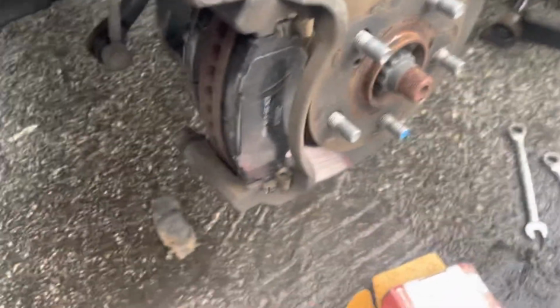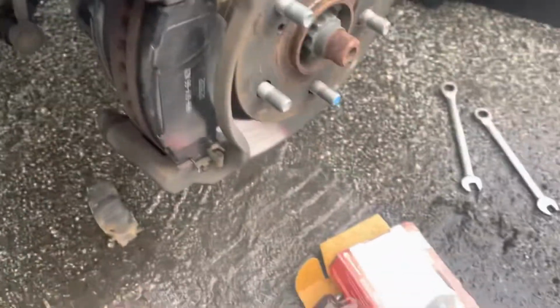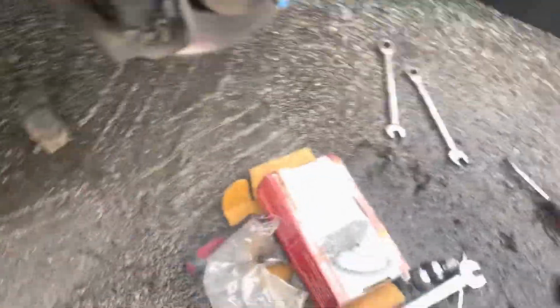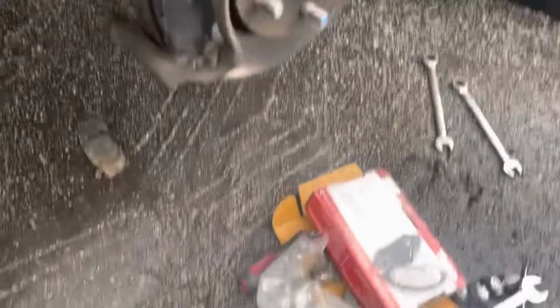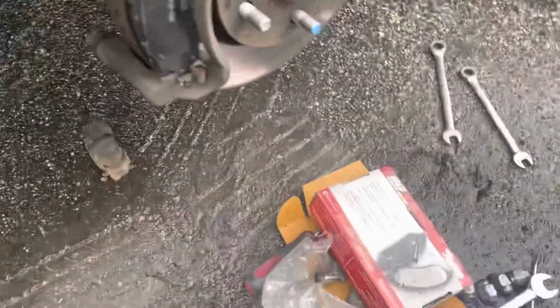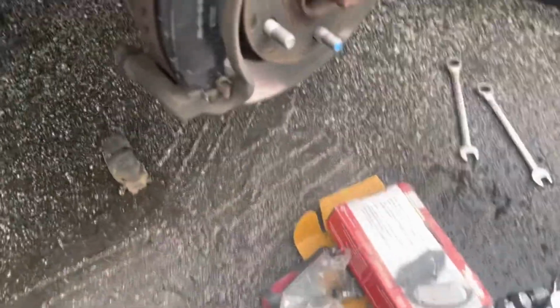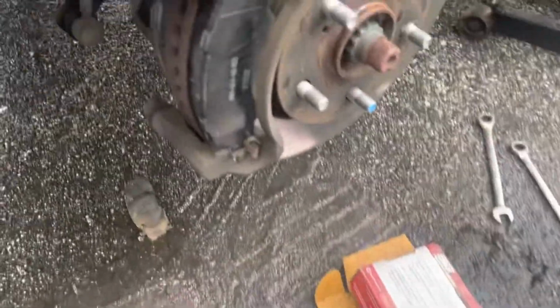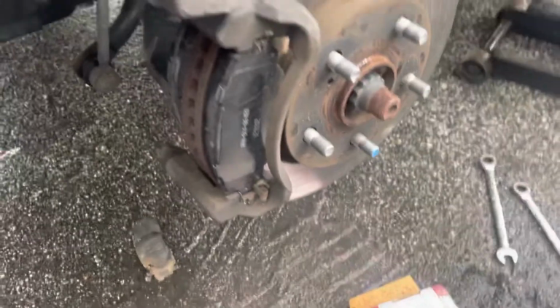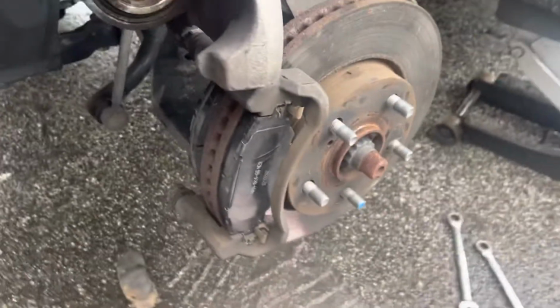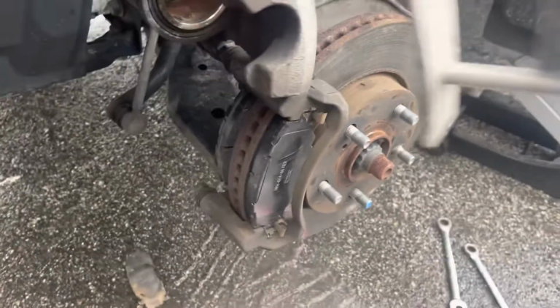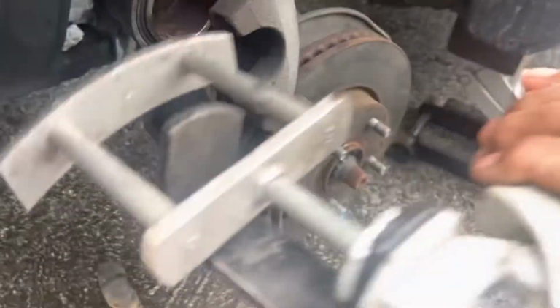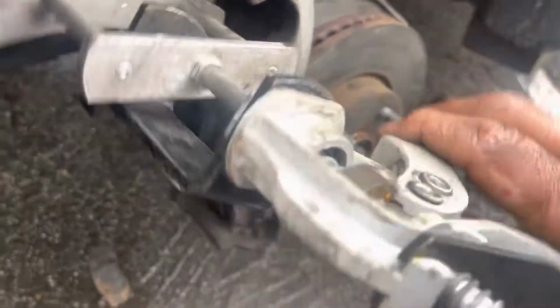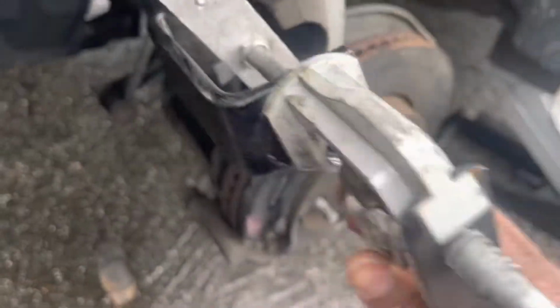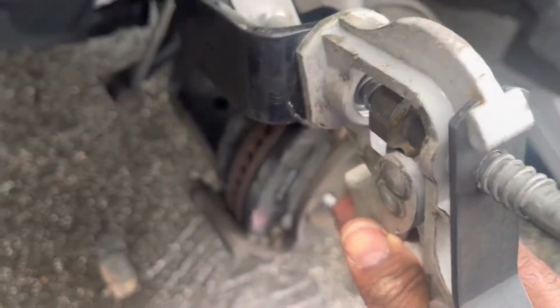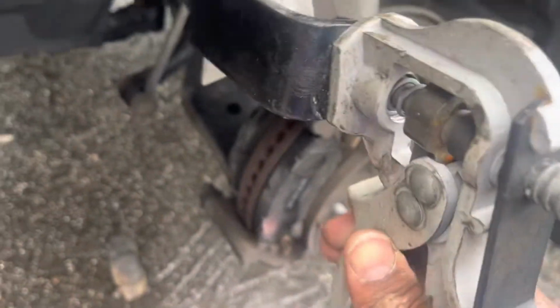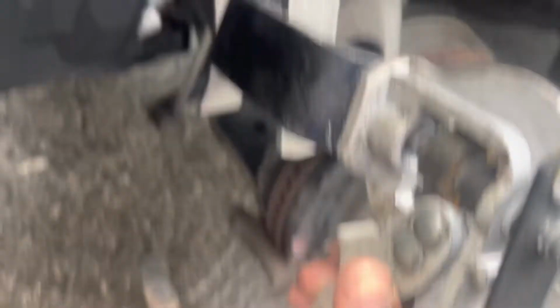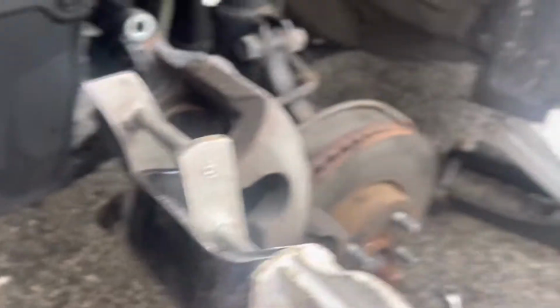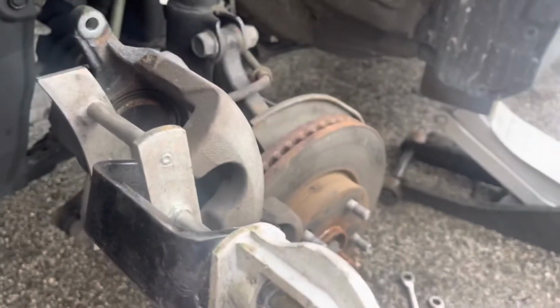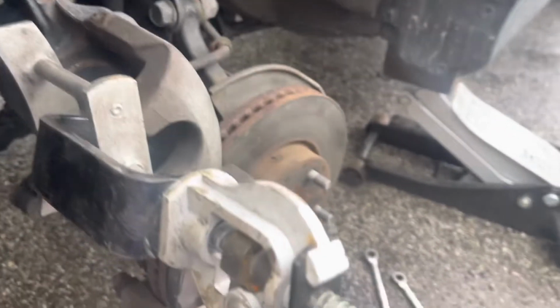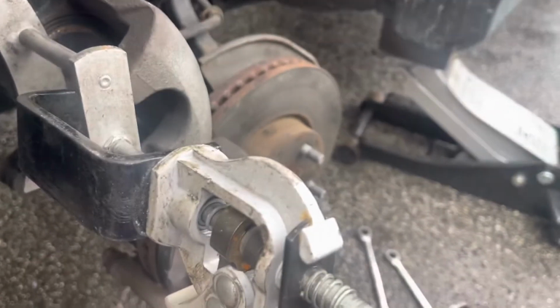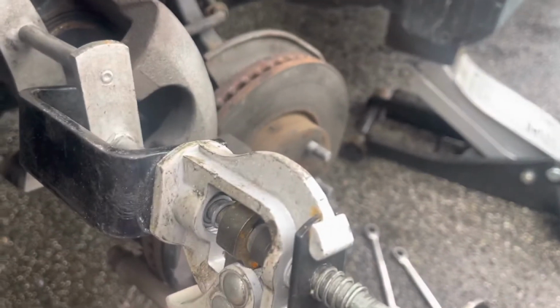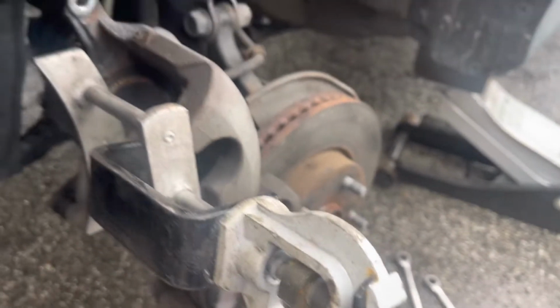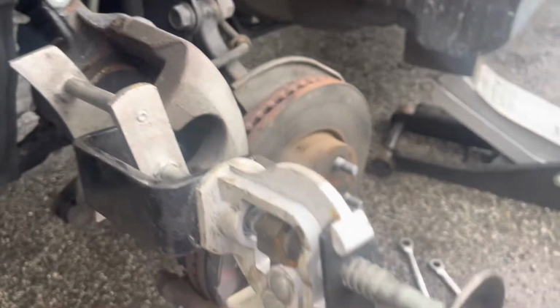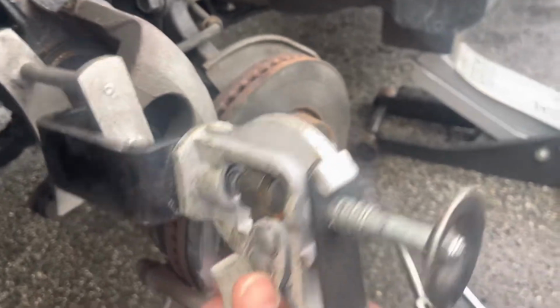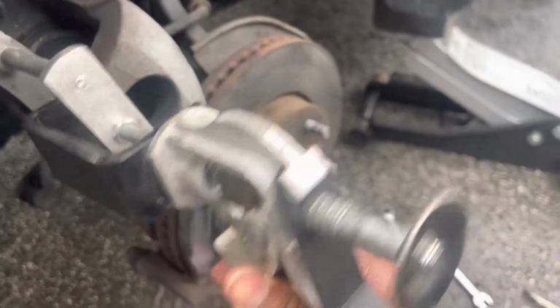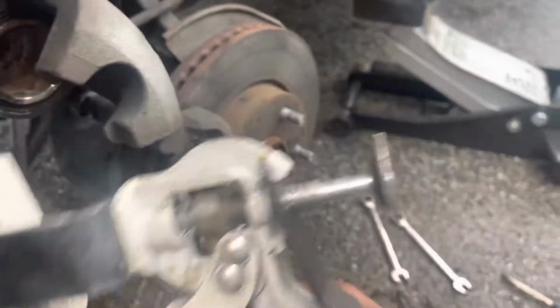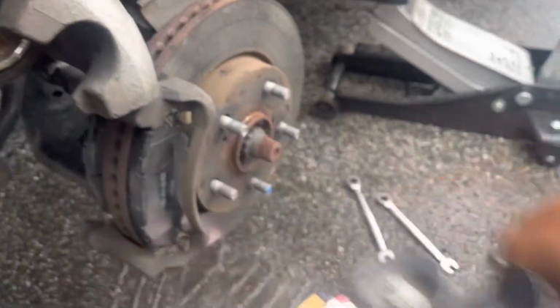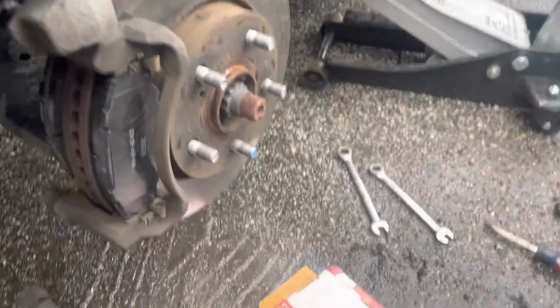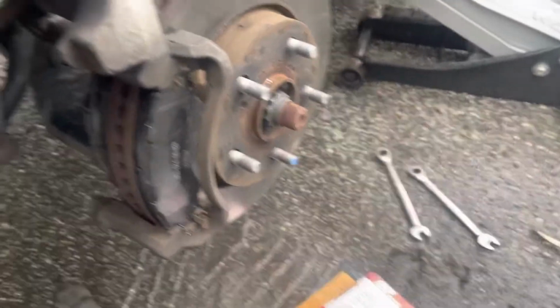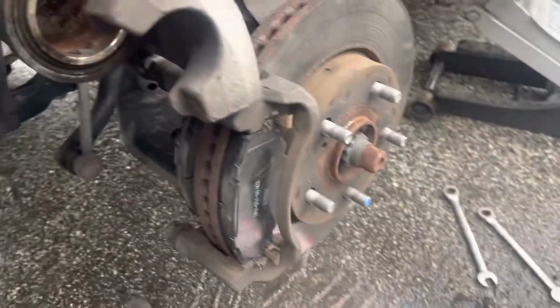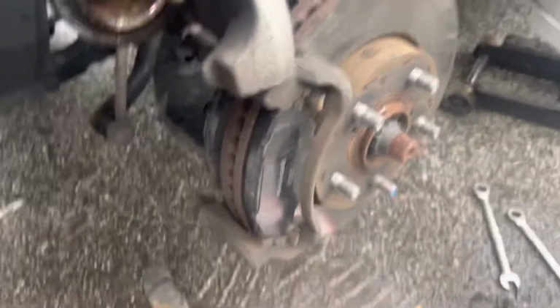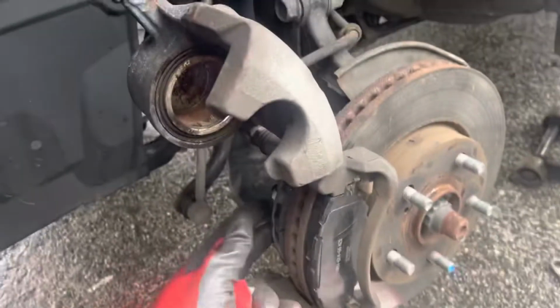I use this tool right here — this is a tool which presses the caliper back. You've got to press the caliper back, that's important. This way it can fit right on it.